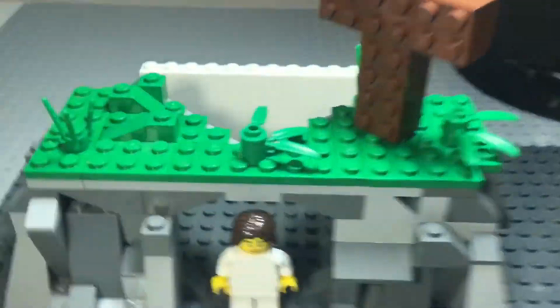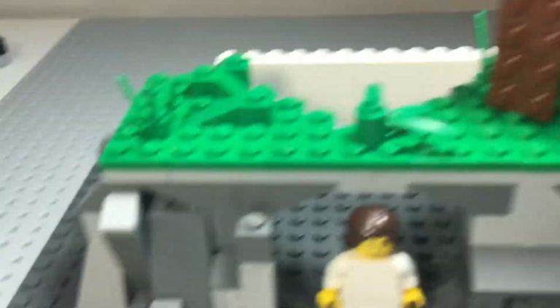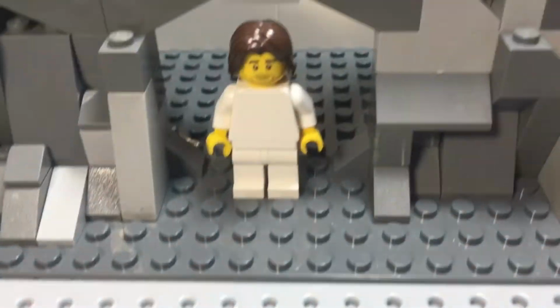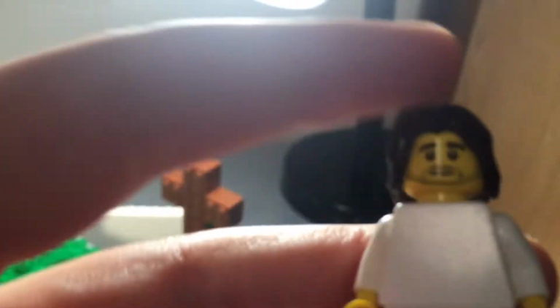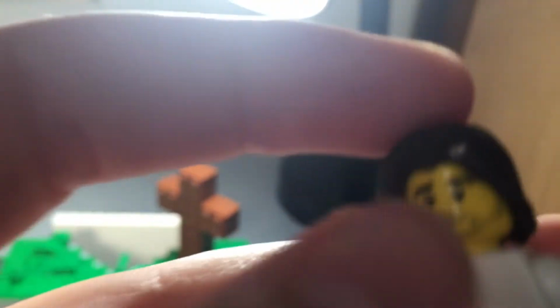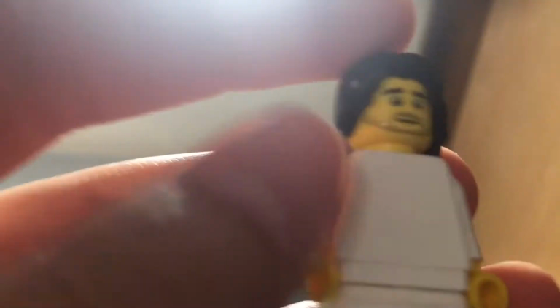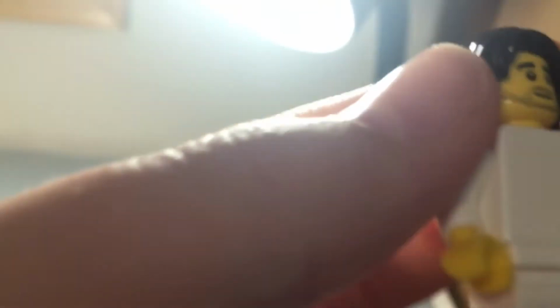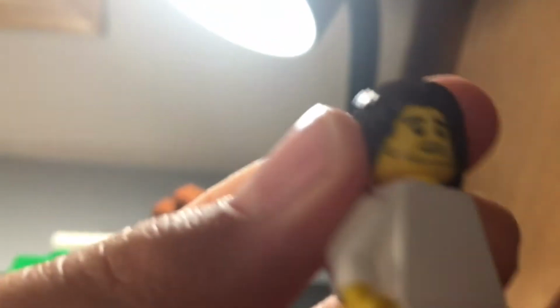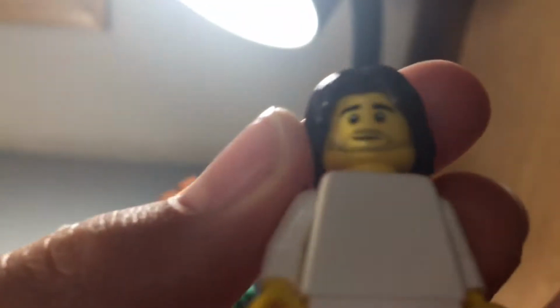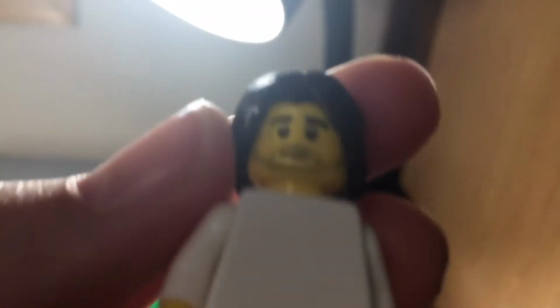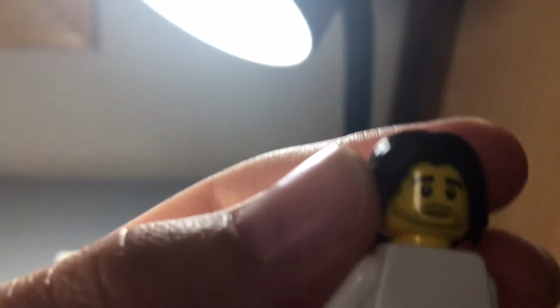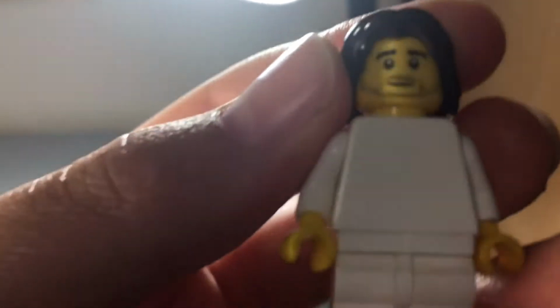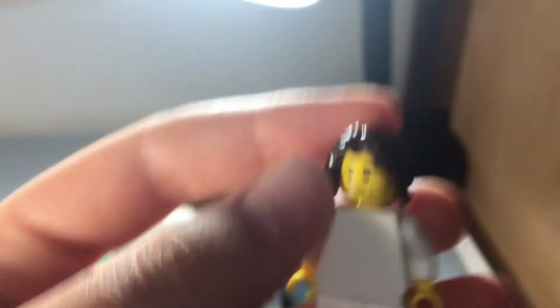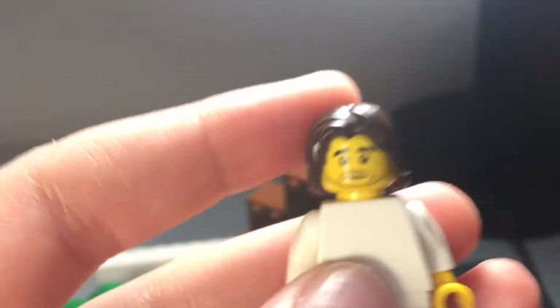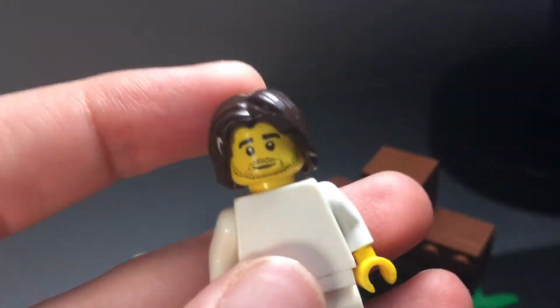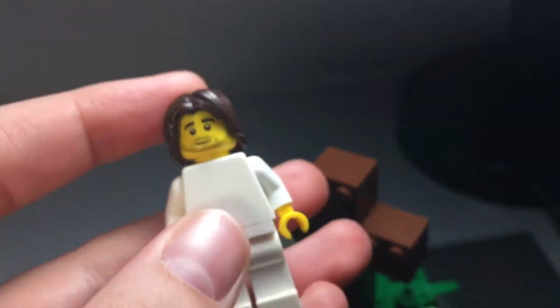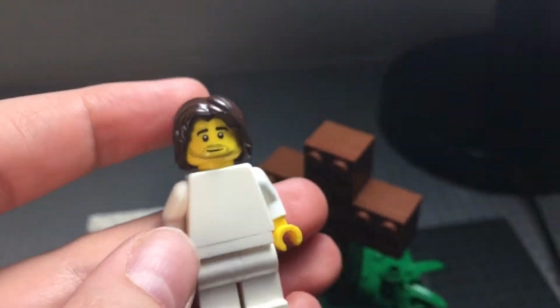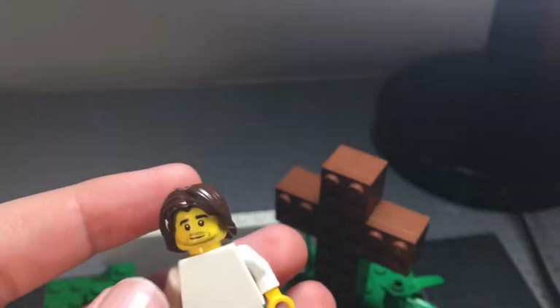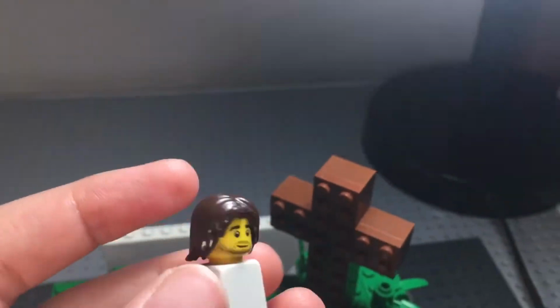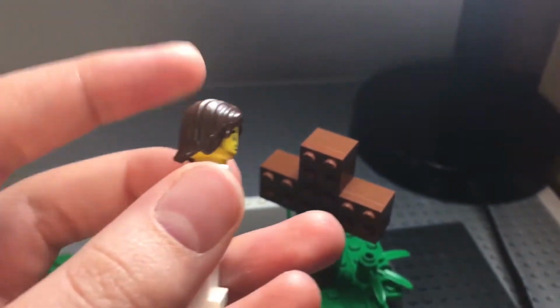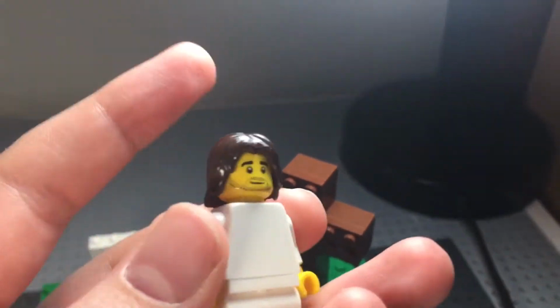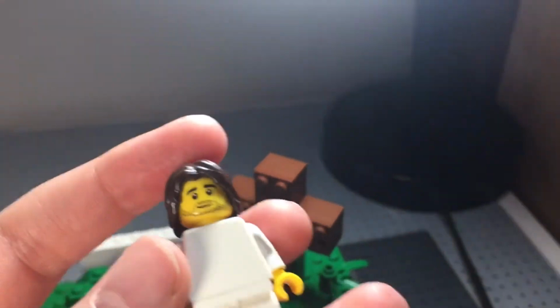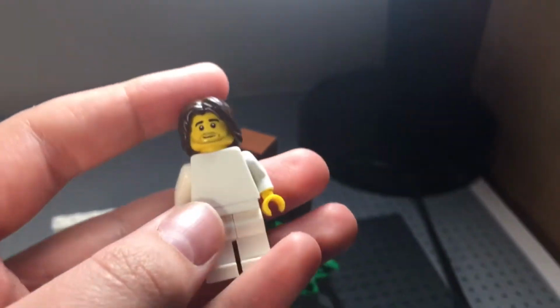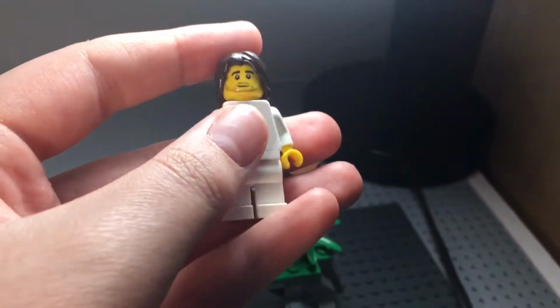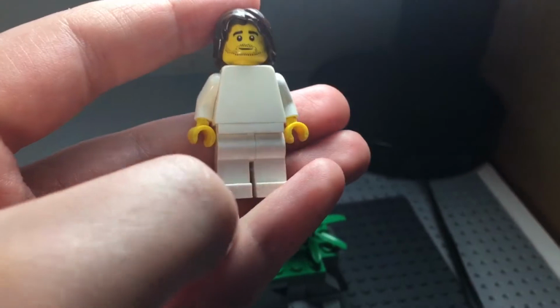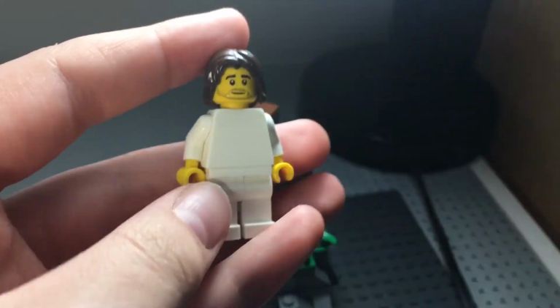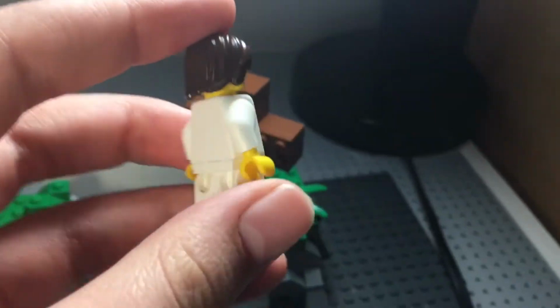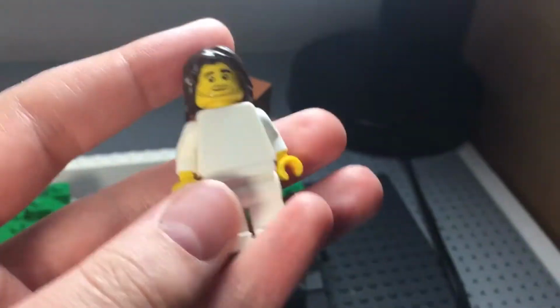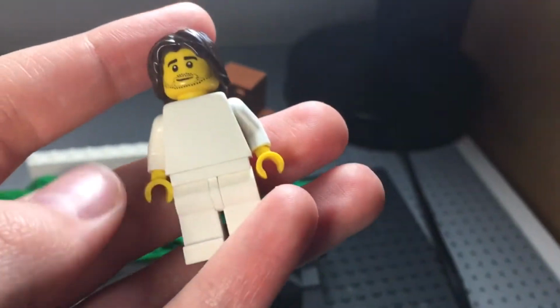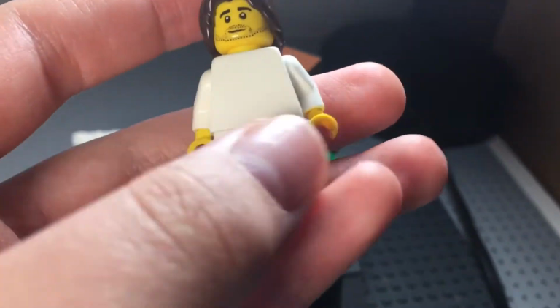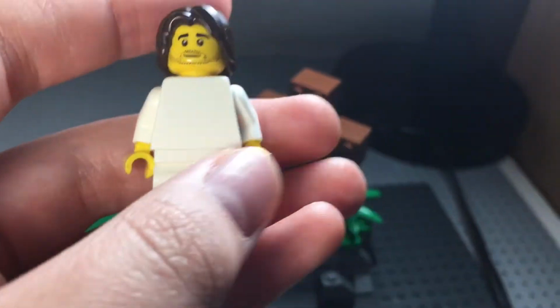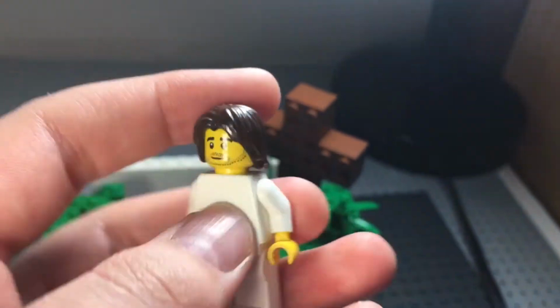And this figure — the kind of dad face, I'd say. That's what it's usually used for. And then Aragorn's hair, and a white body and white pants with yellow hands.